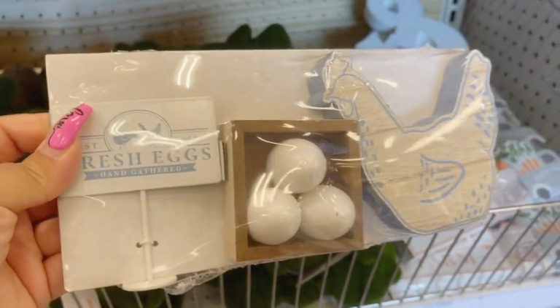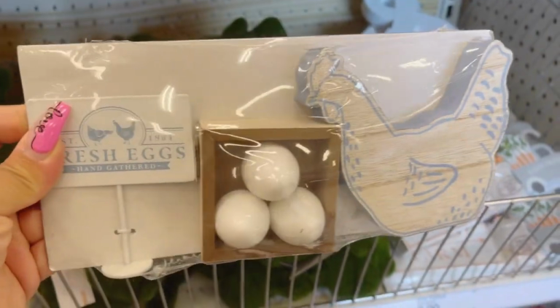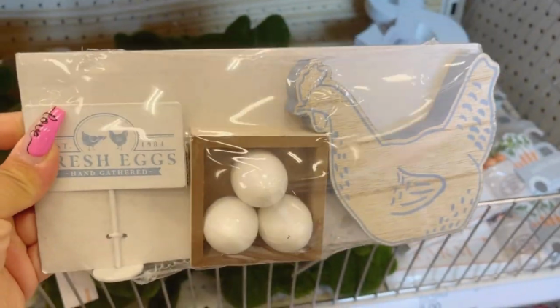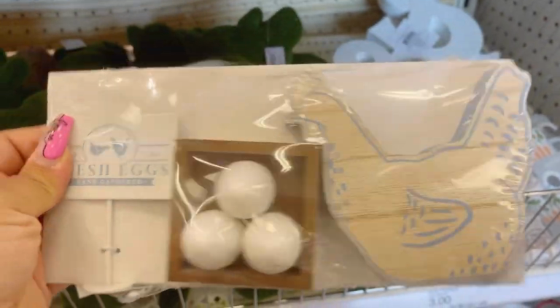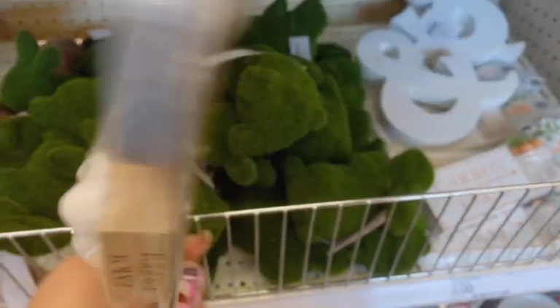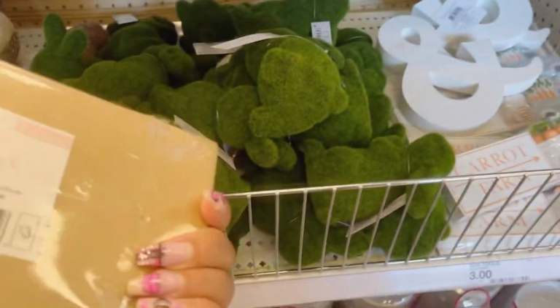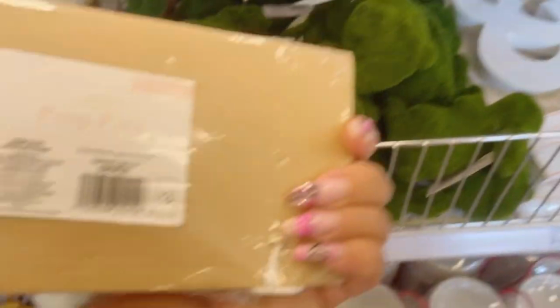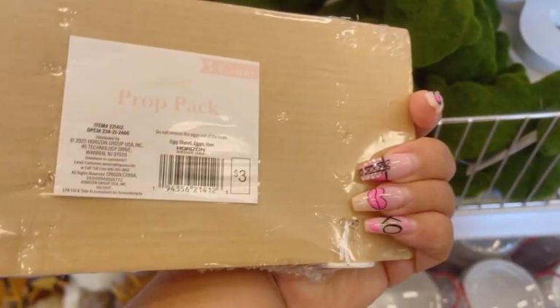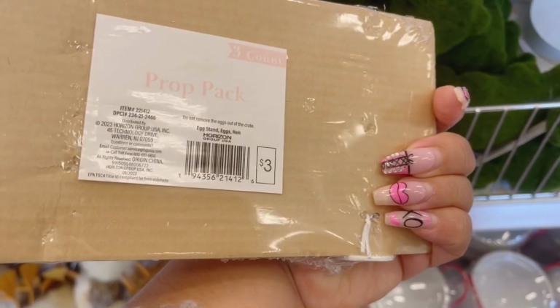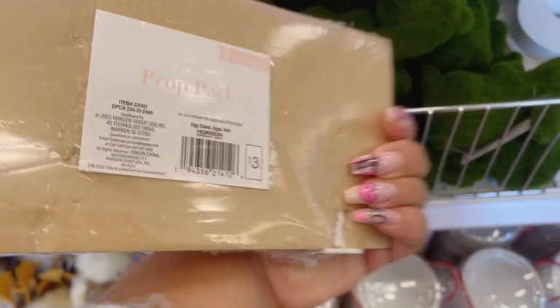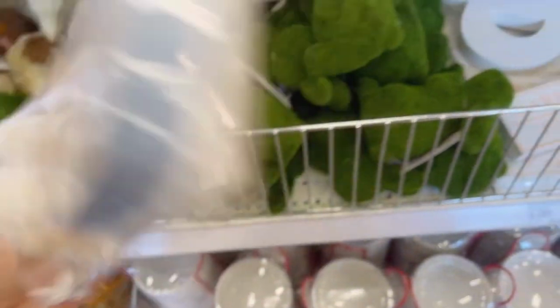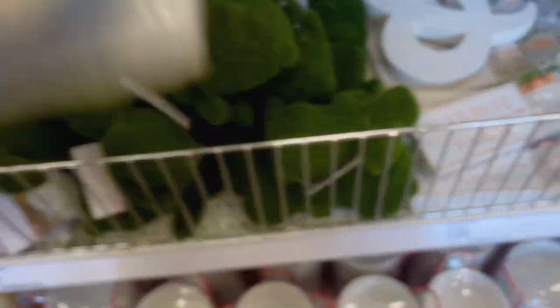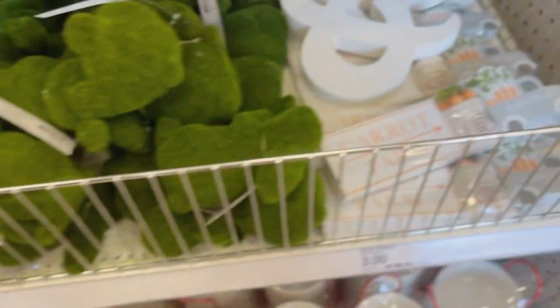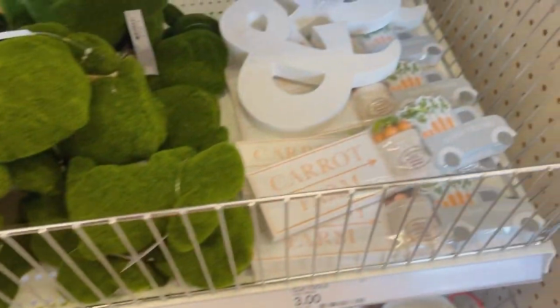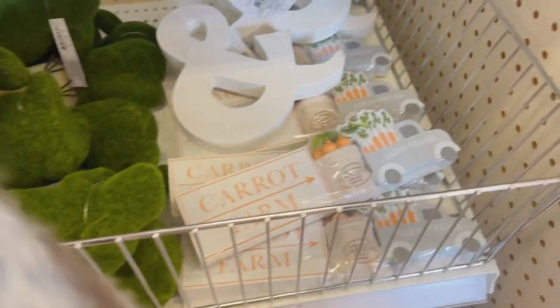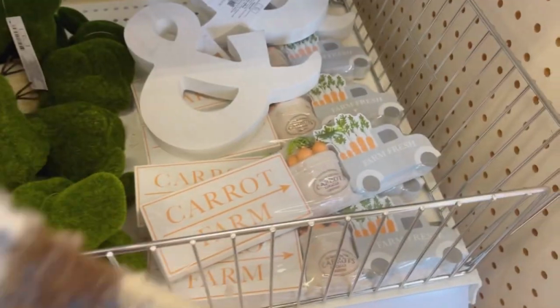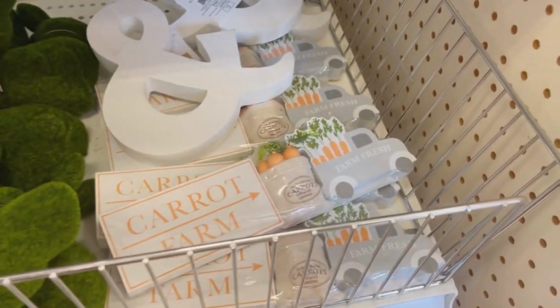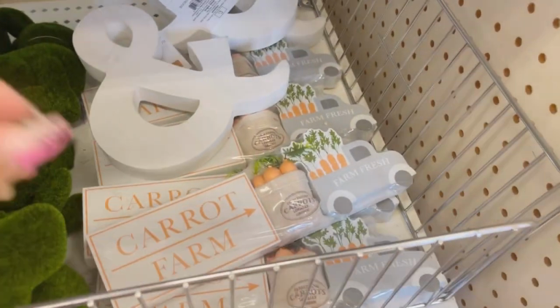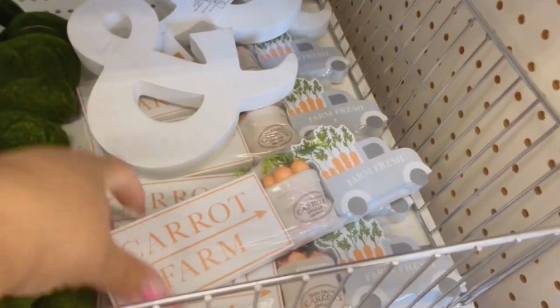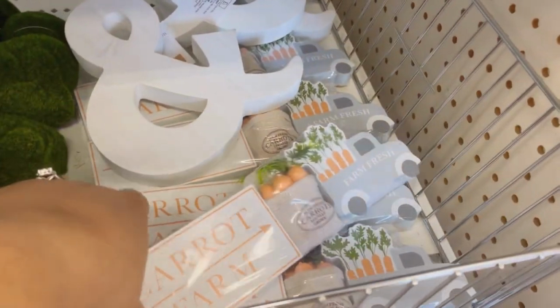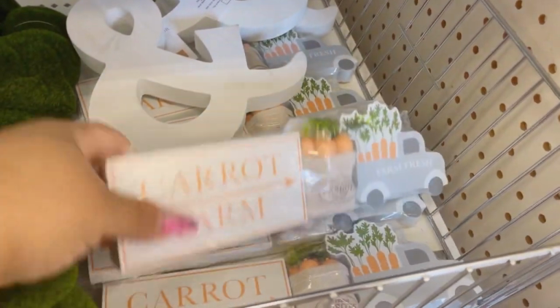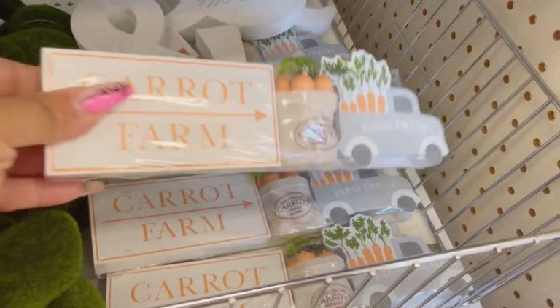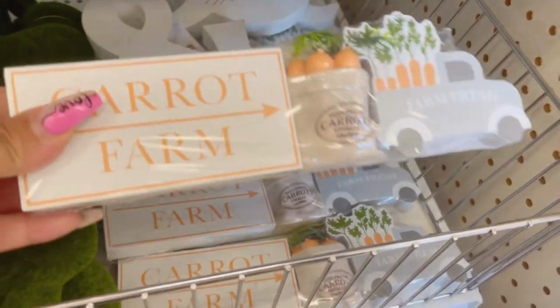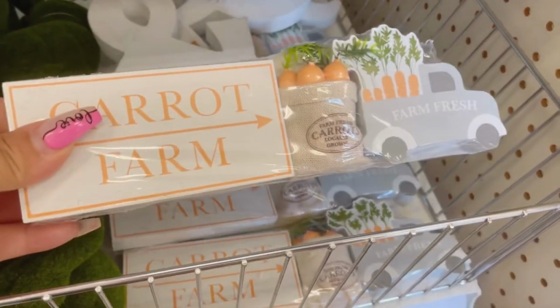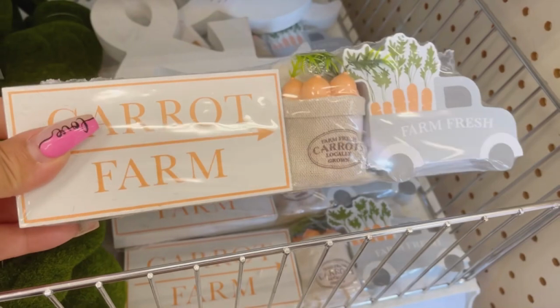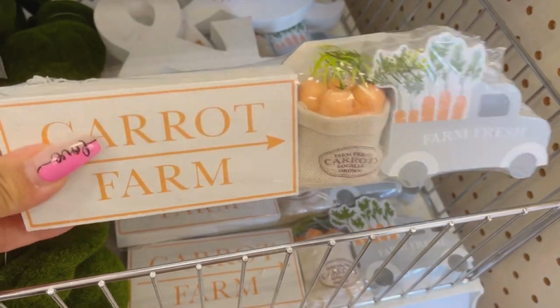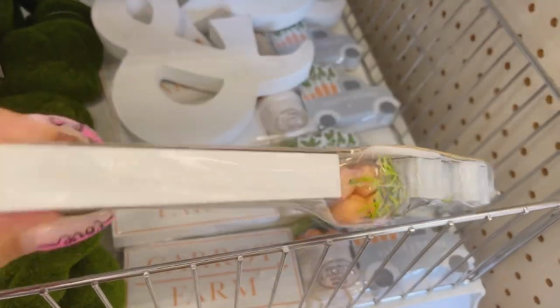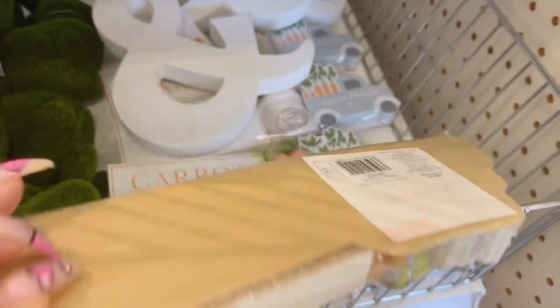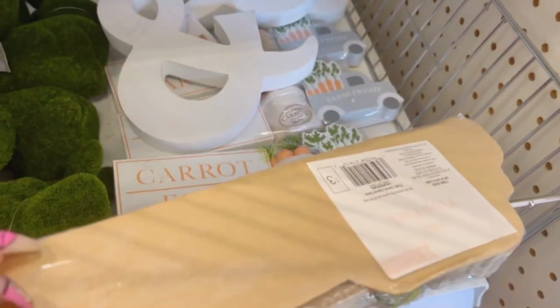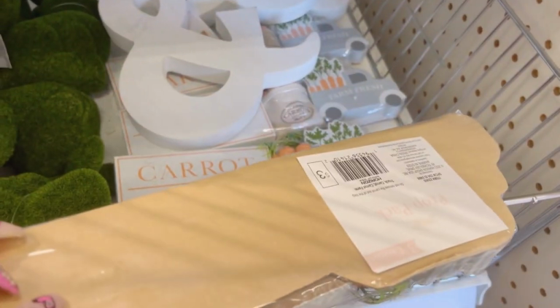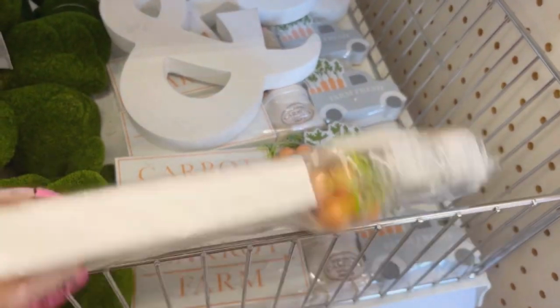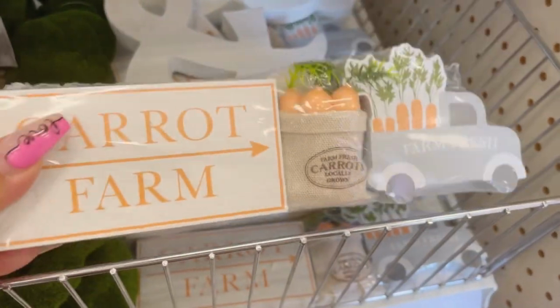Check it out — the hen, the eggs, and the sign, all for three dollars, so a dollar a piece. You can't go wrong with that. I do like this carrot farm one — so cute.